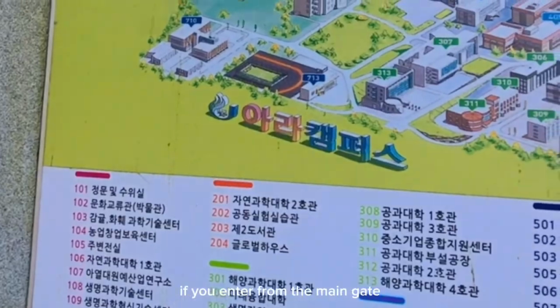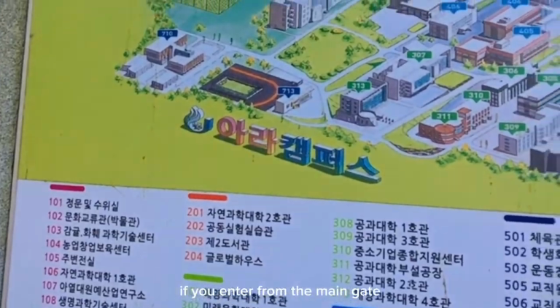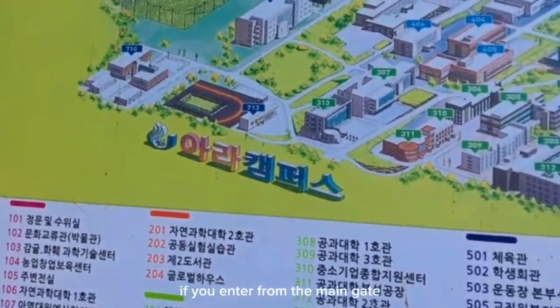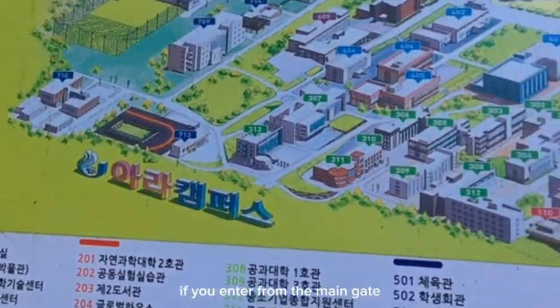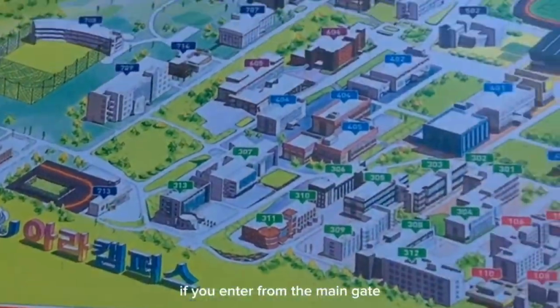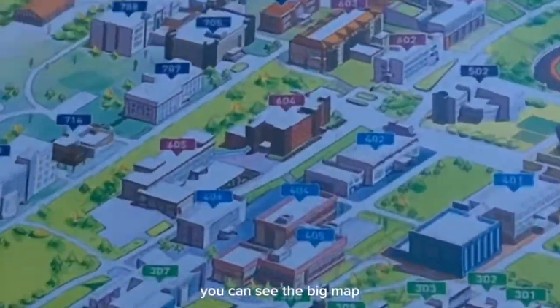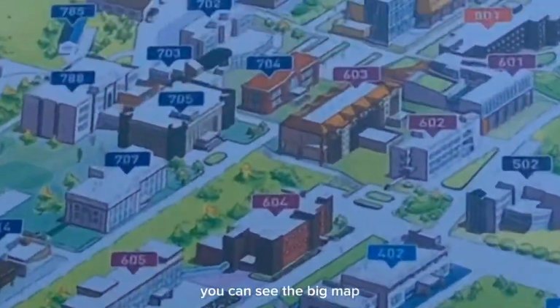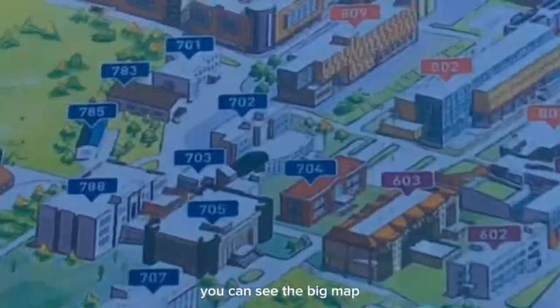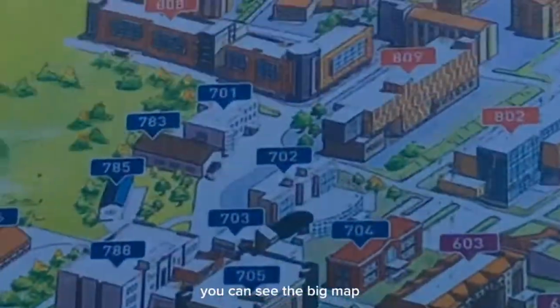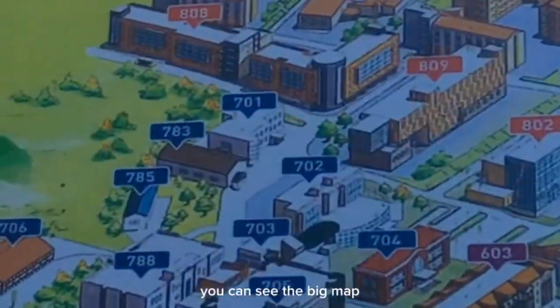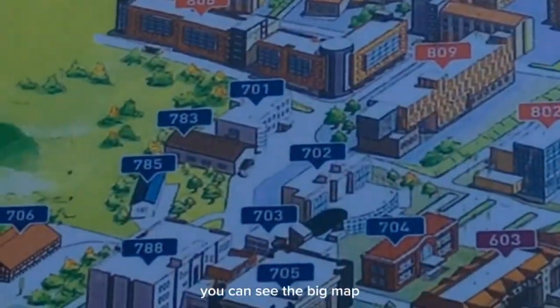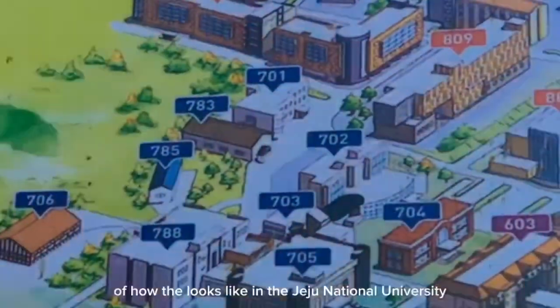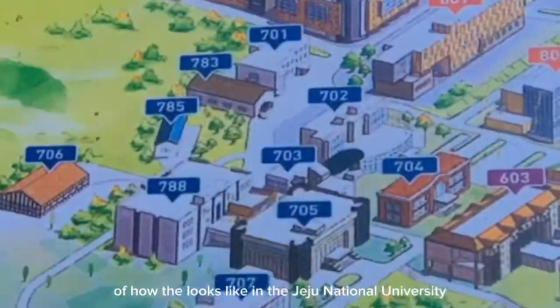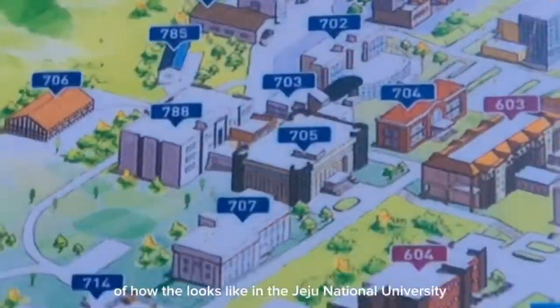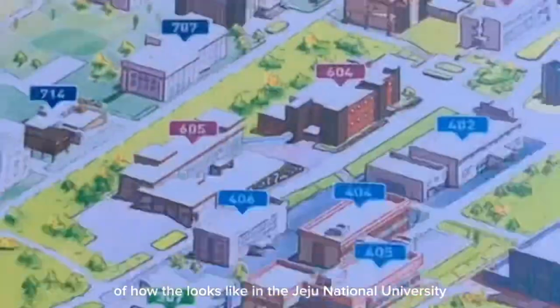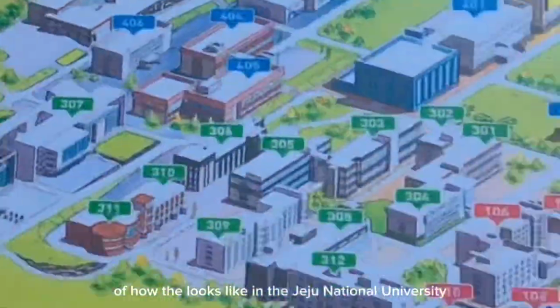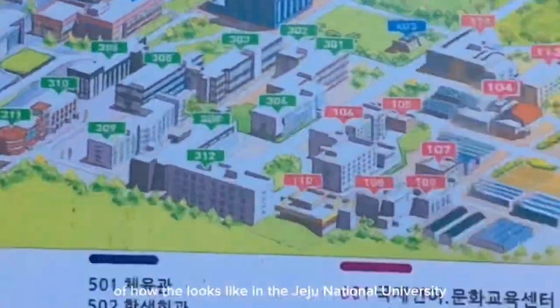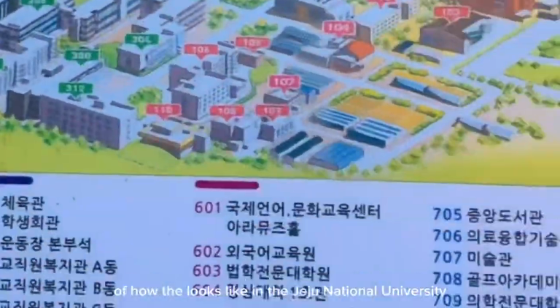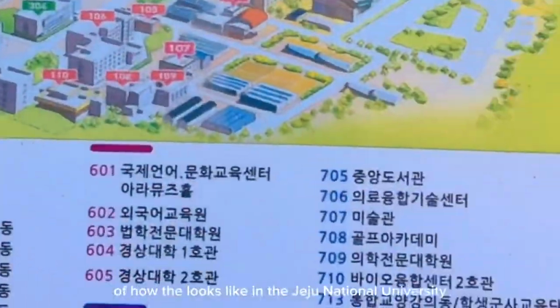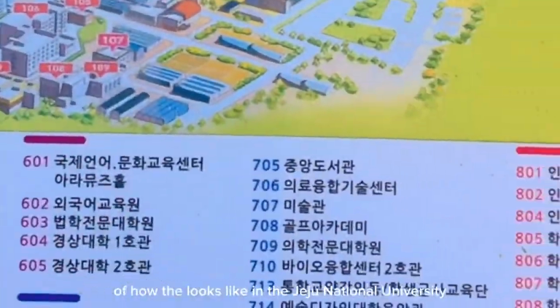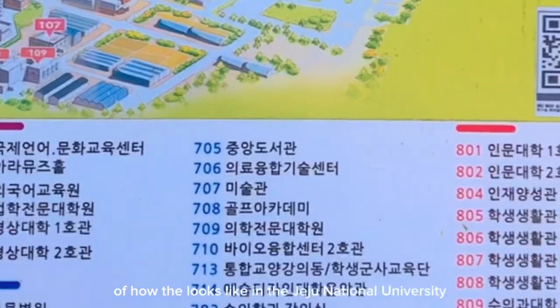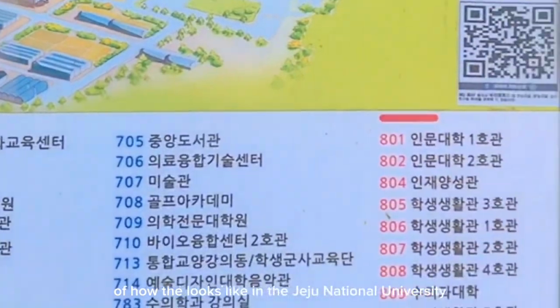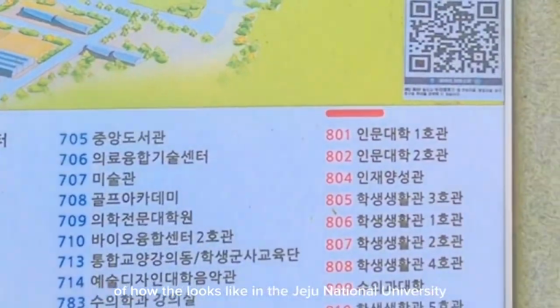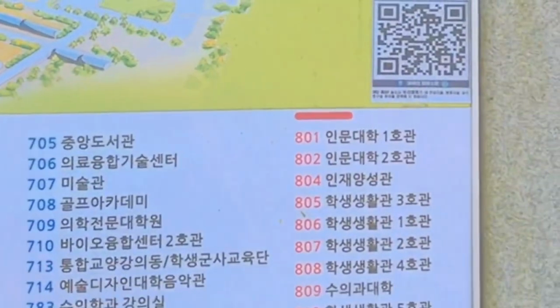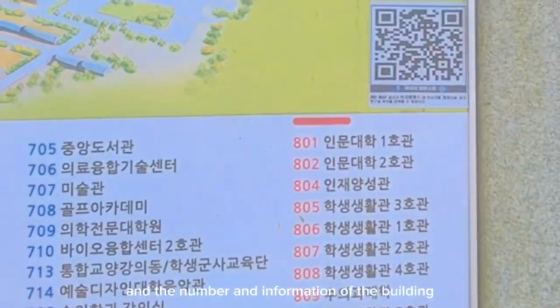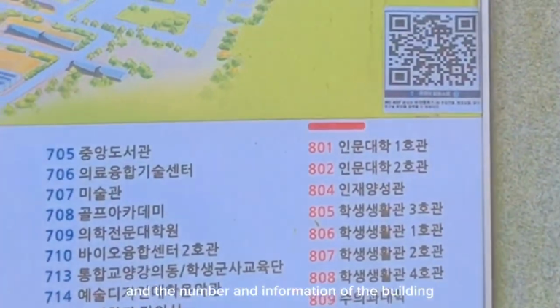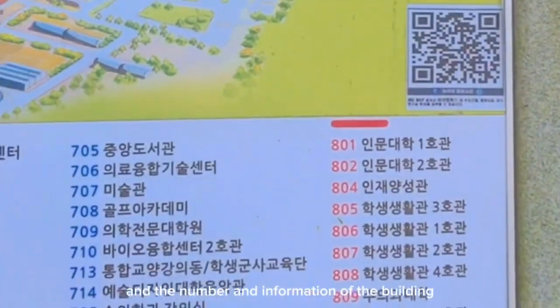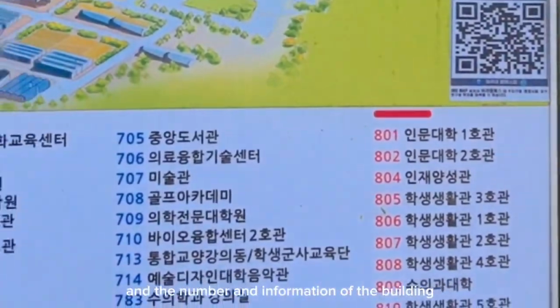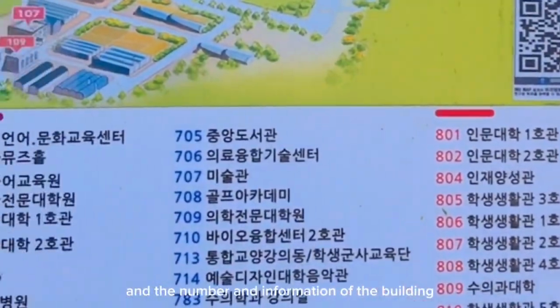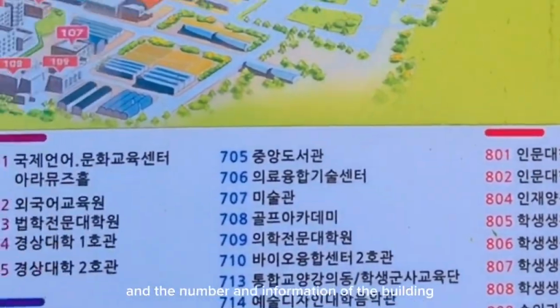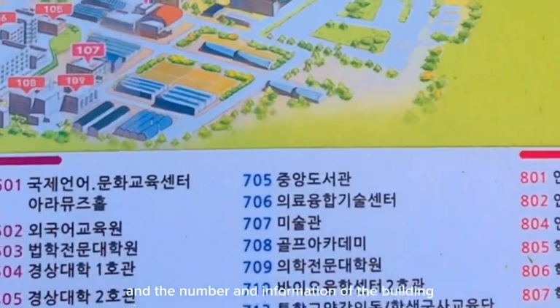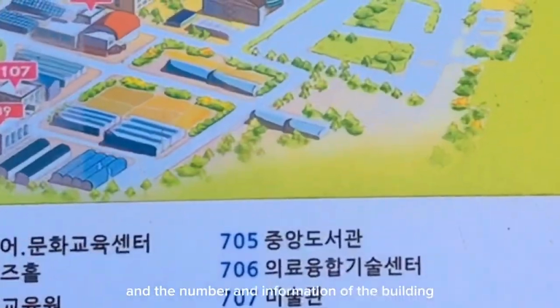If you enter from the main gate, you can see the big map of how it looks like in the Jeju National University, and the number and information of the buildings.